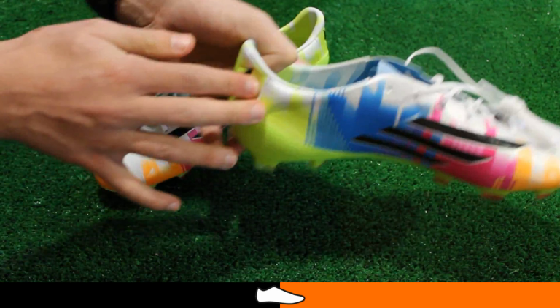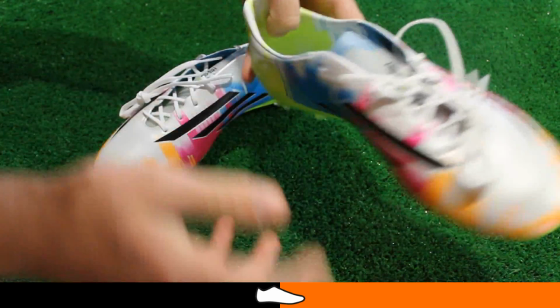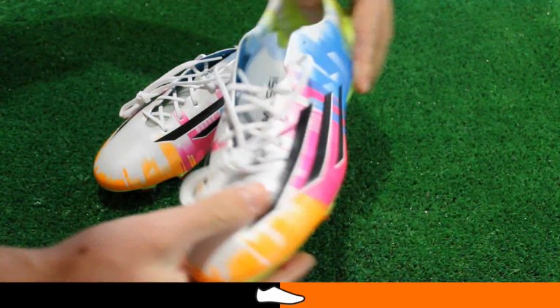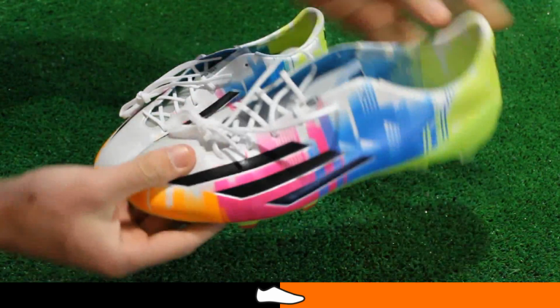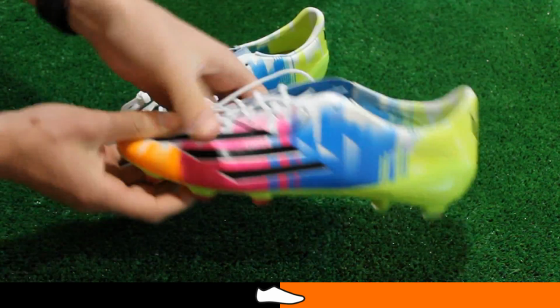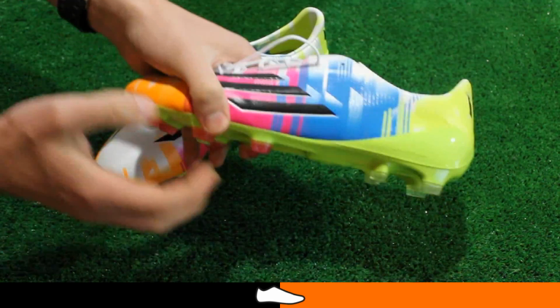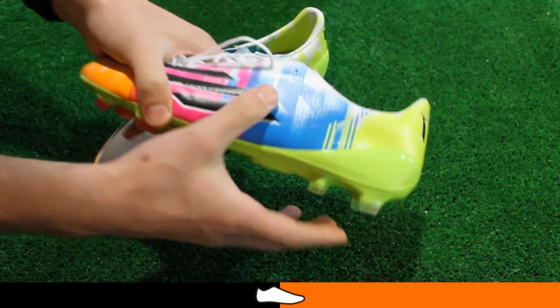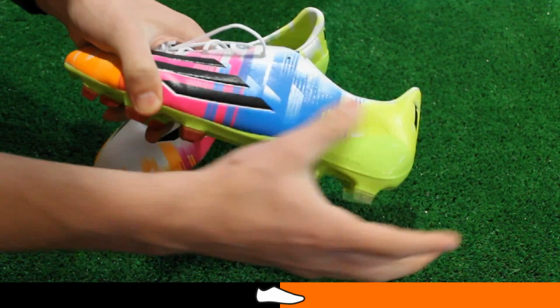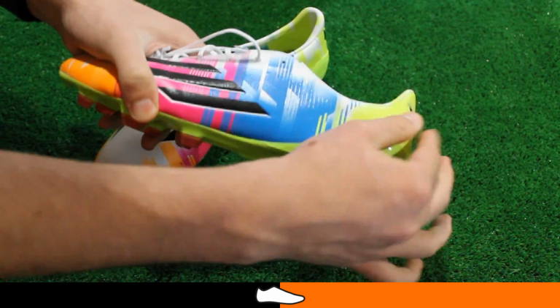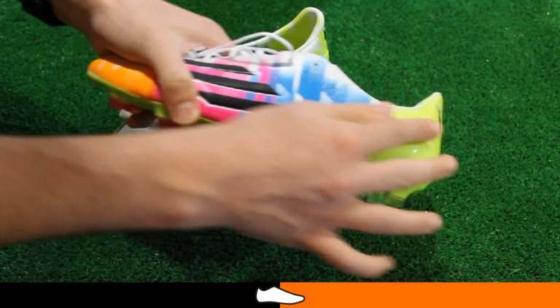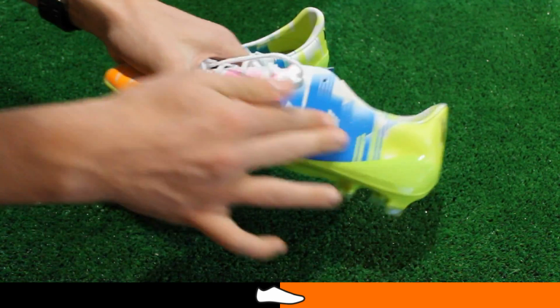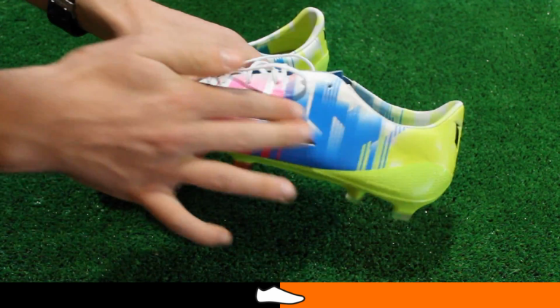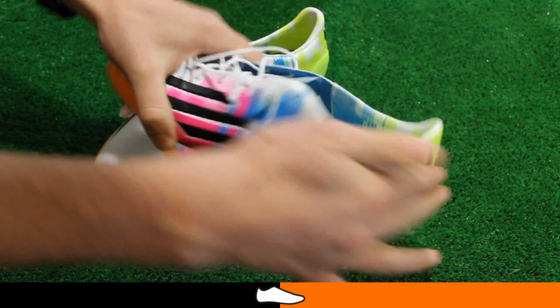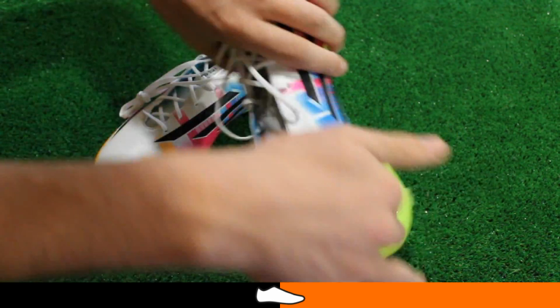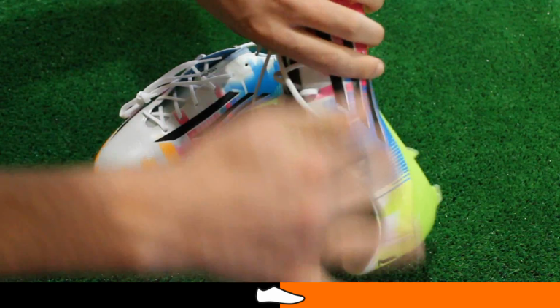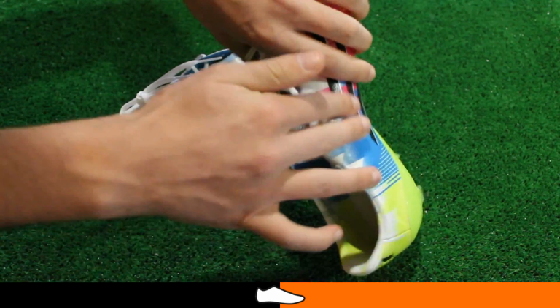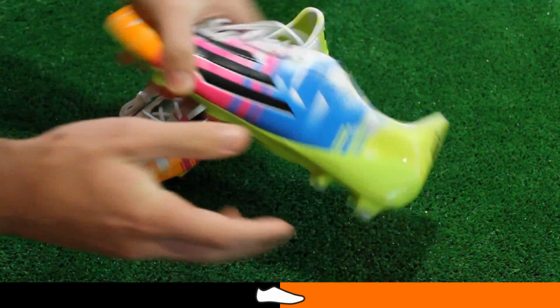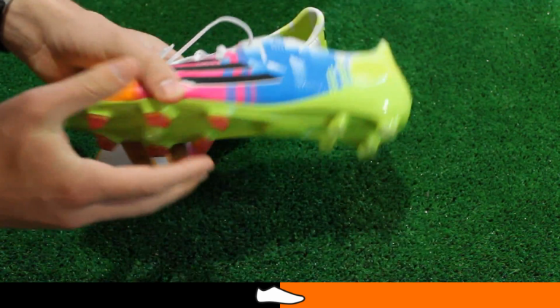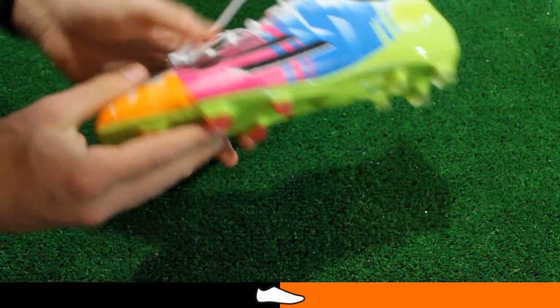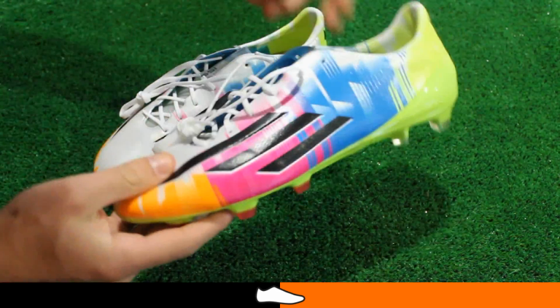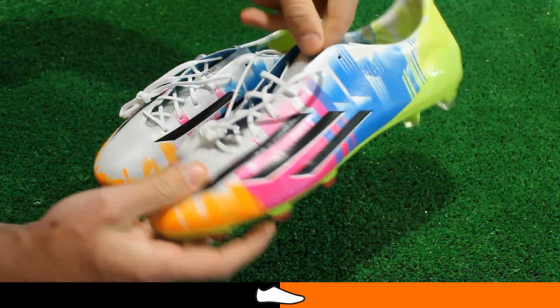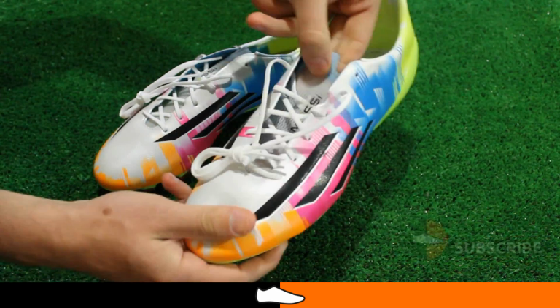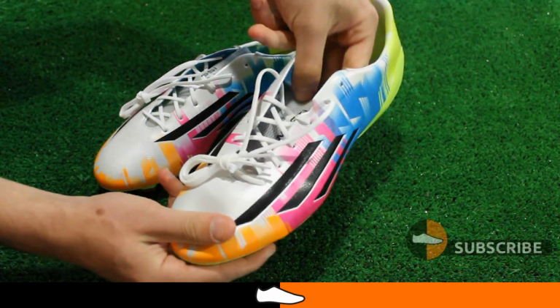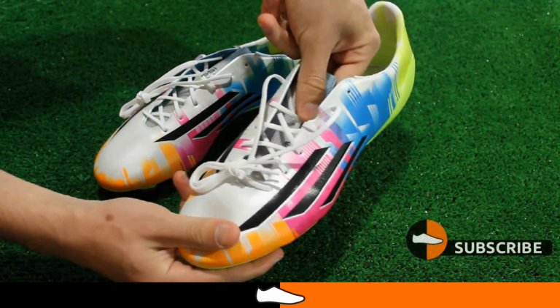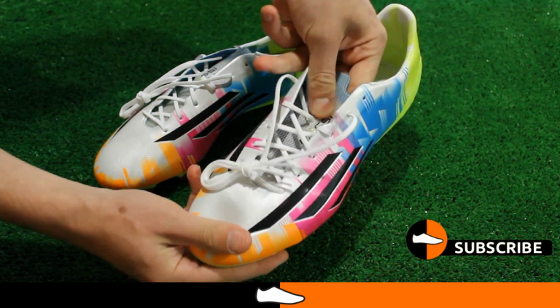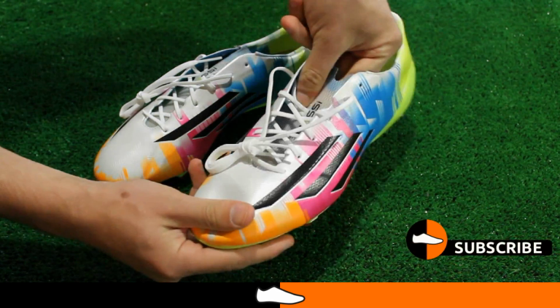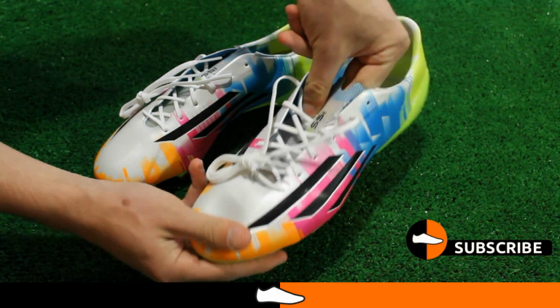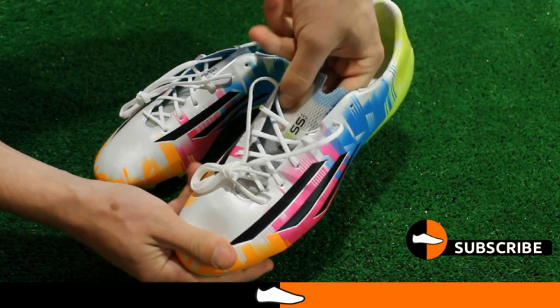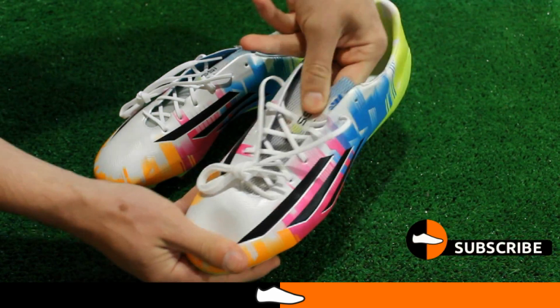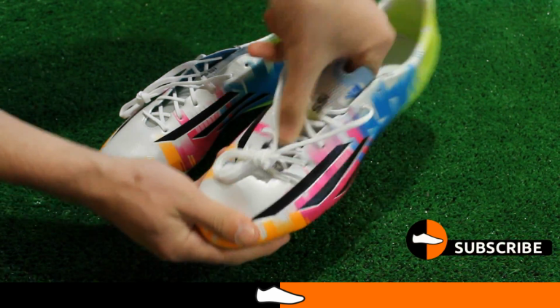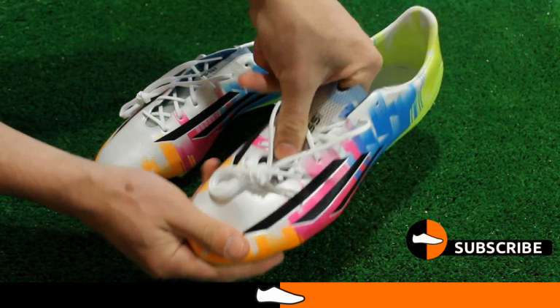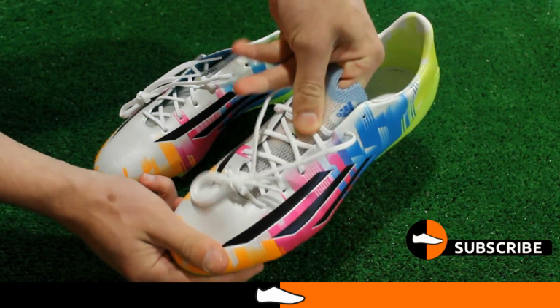The speed foil system seen on the standard F50 model is absent on this boot. However, the speed foil material has been stamped into the tongue which helps to reduce the weight of the boot.